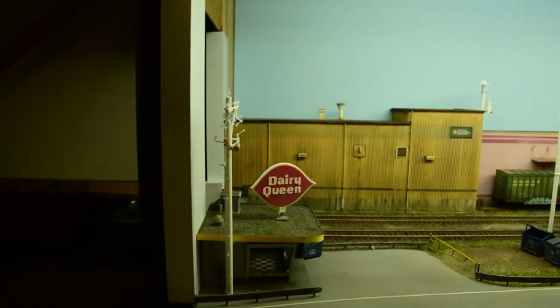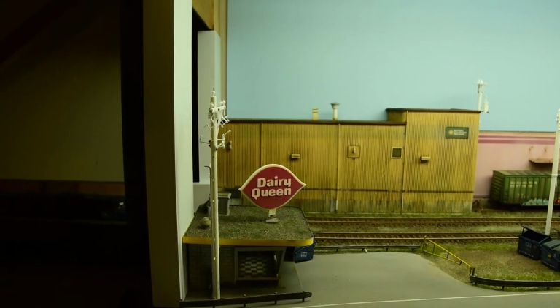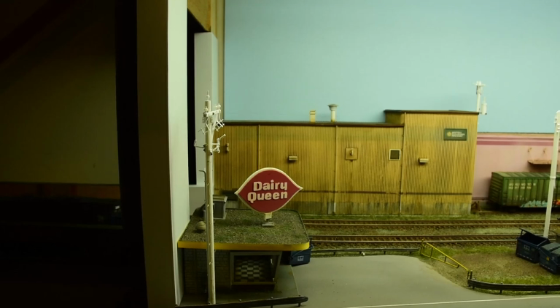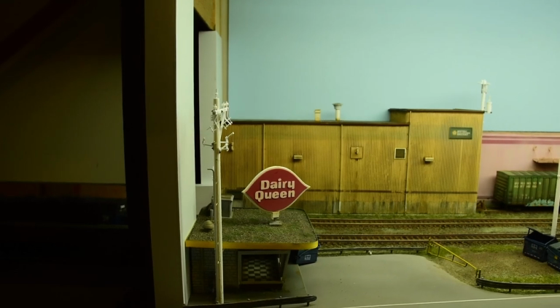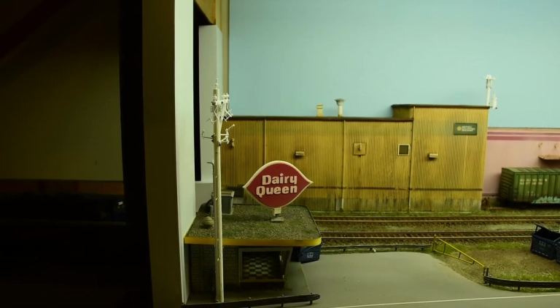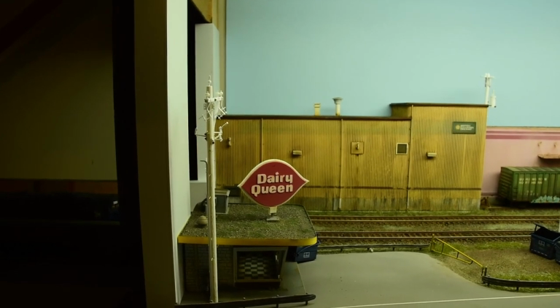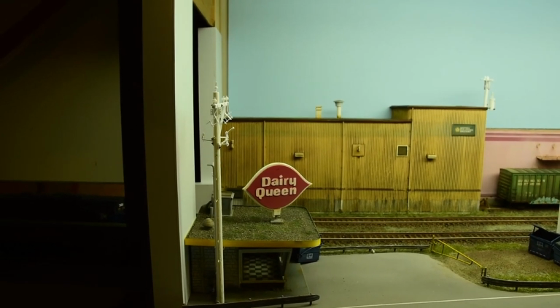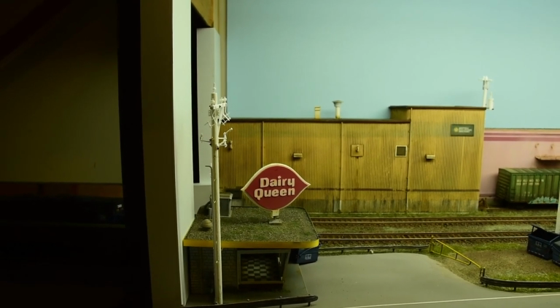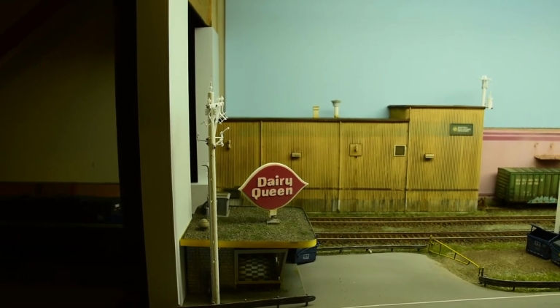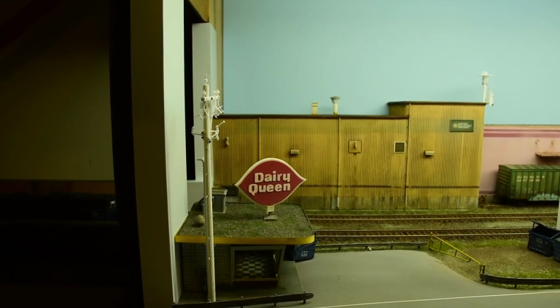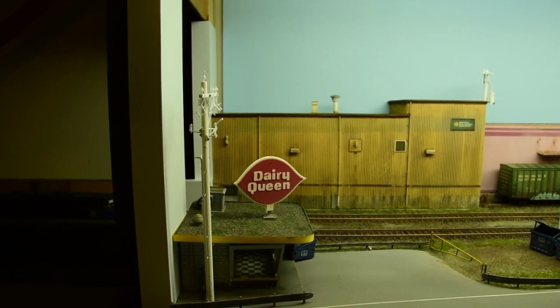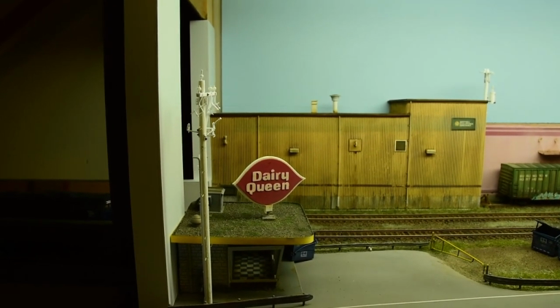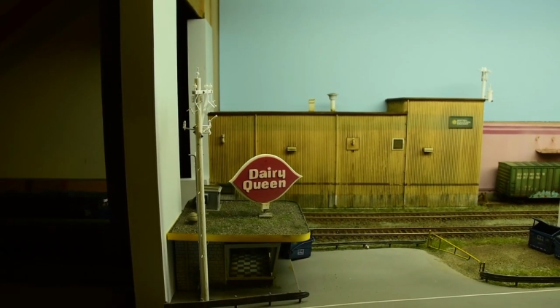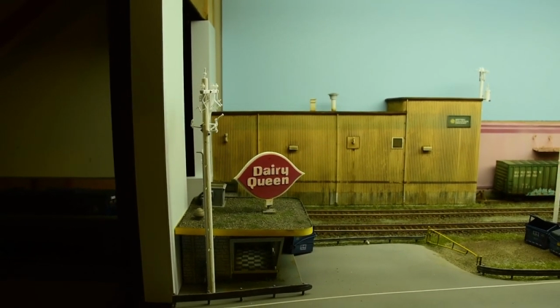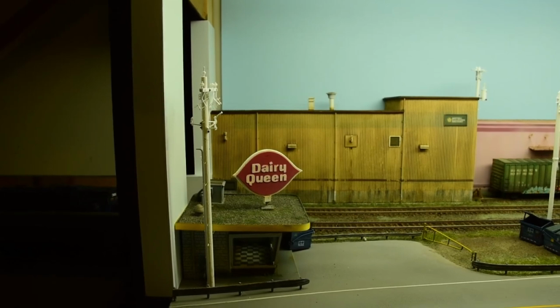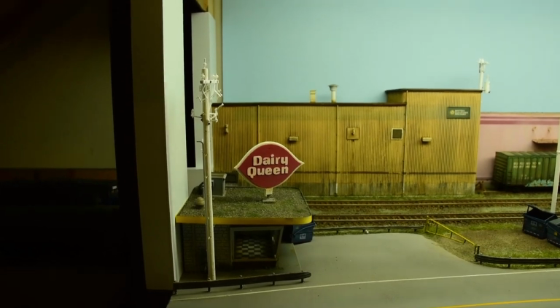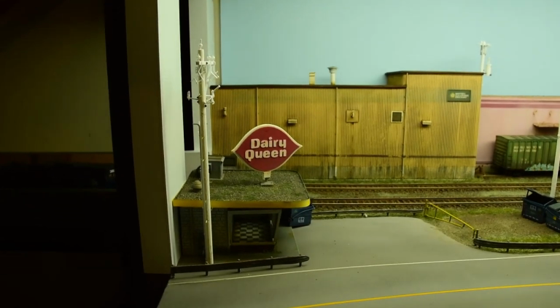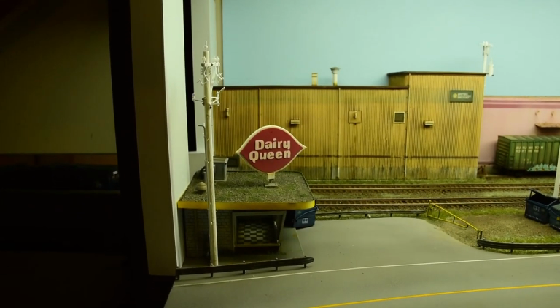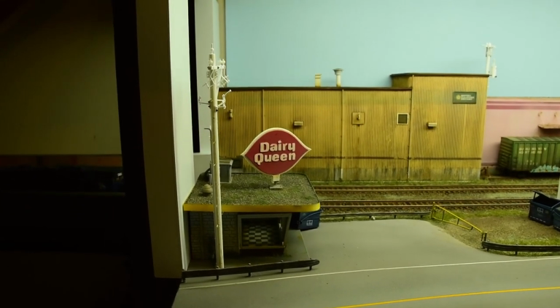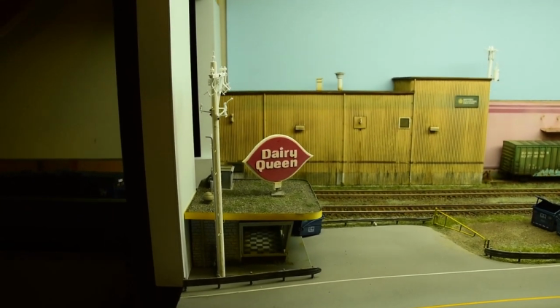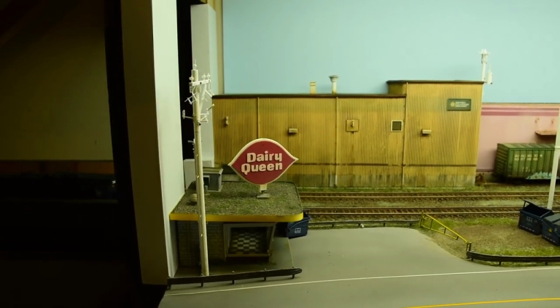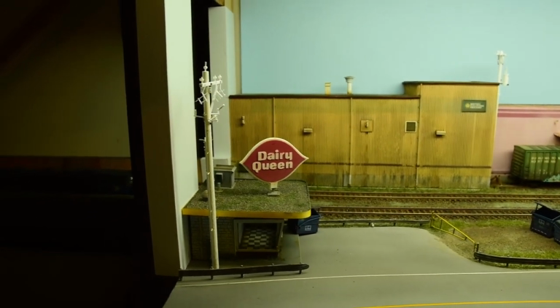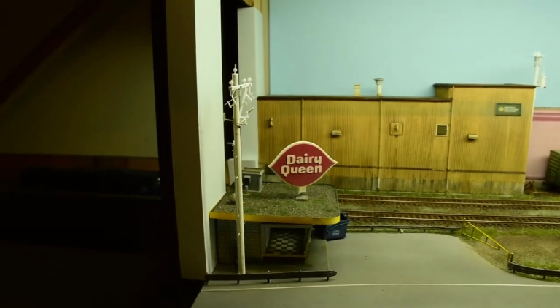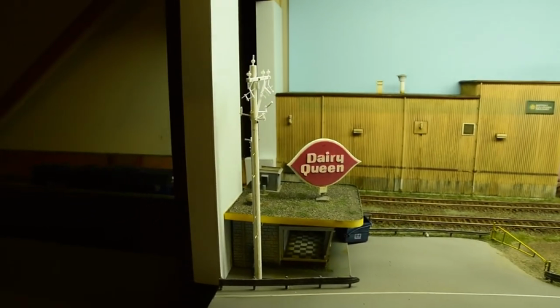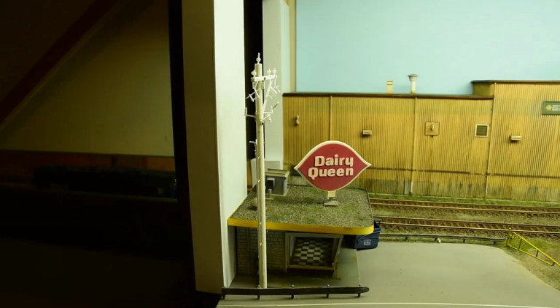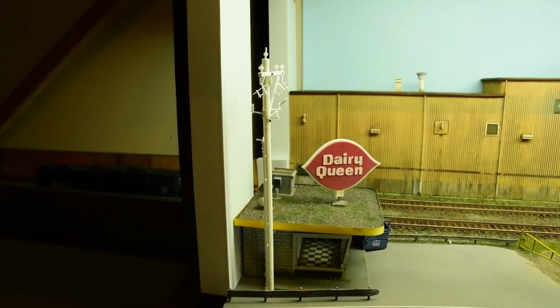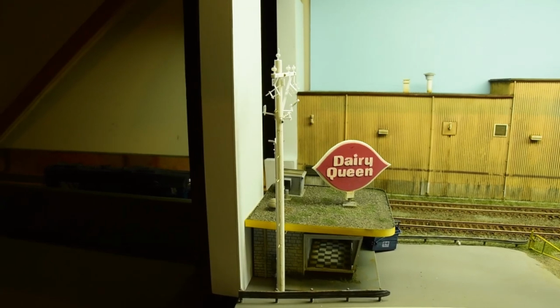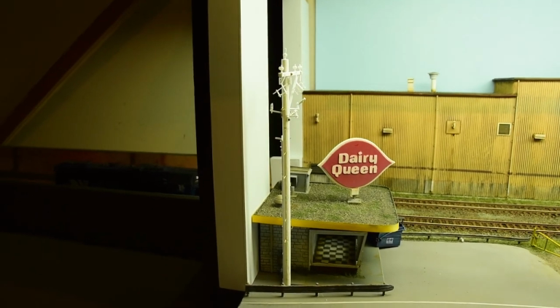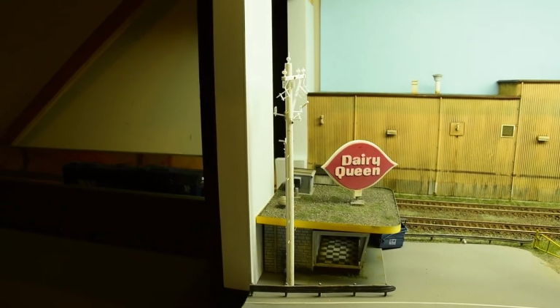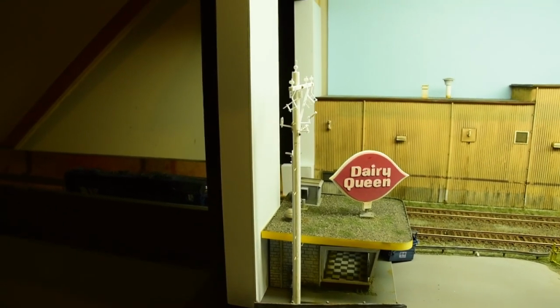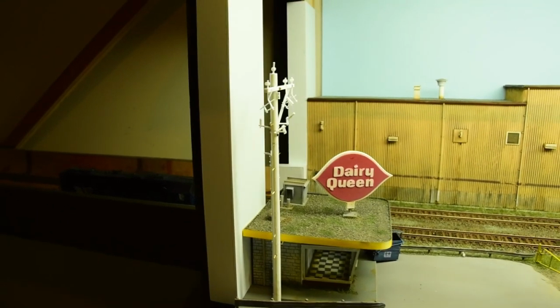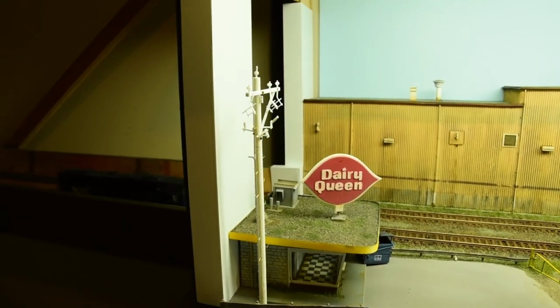Thanks for tuning in. Here are the eight utility poles, unpainted but in place. I decided where I want to put them and I'll show you how I mounted them to the layout in just a second.